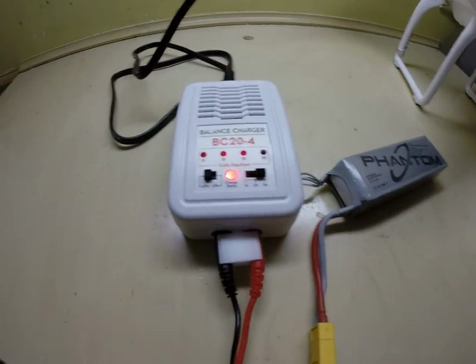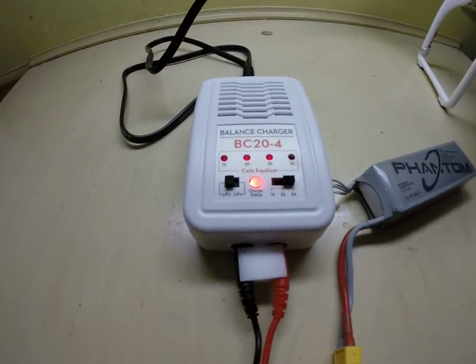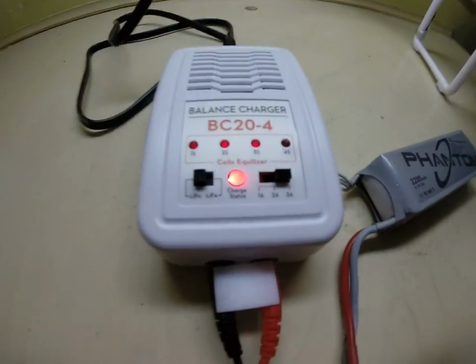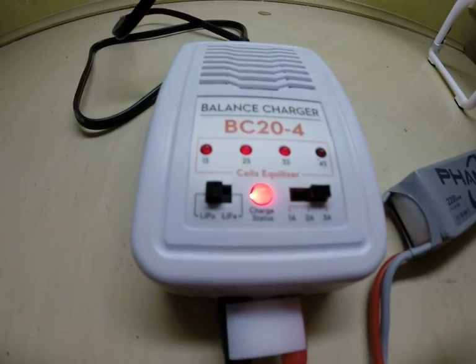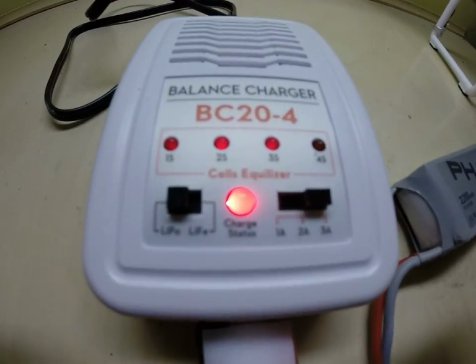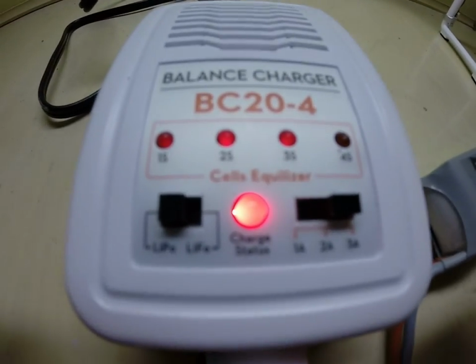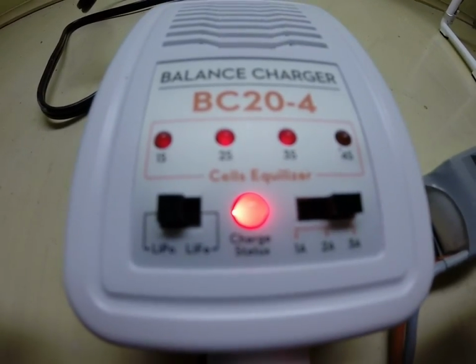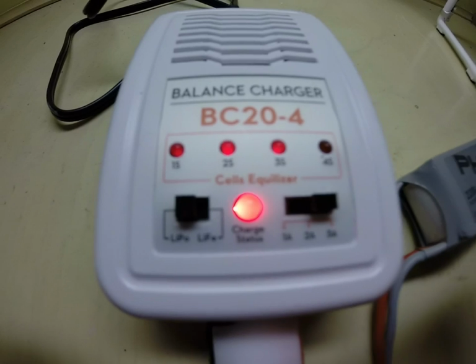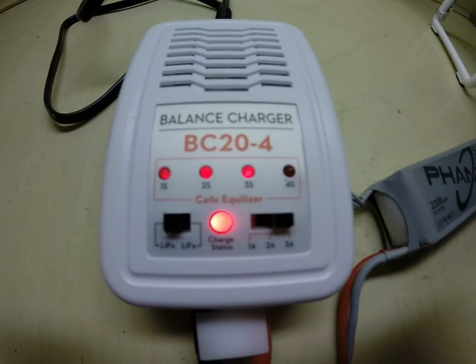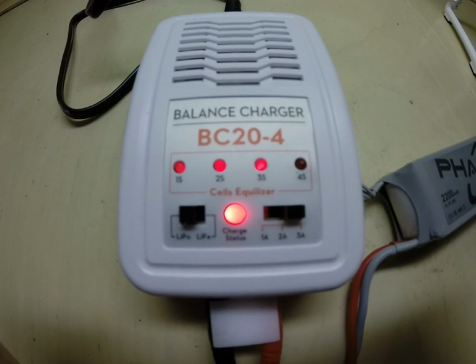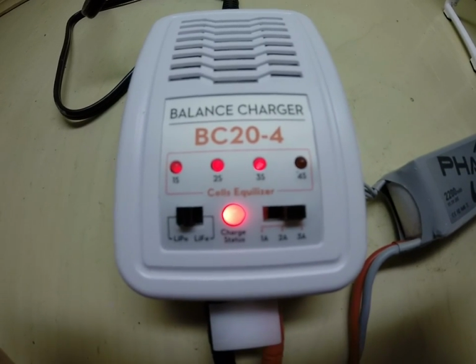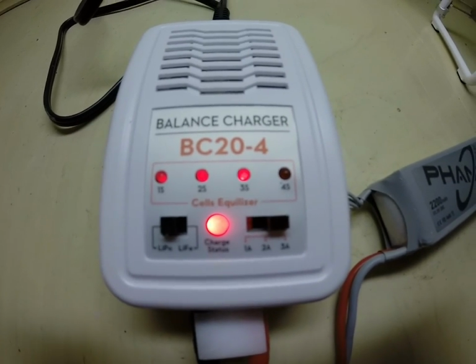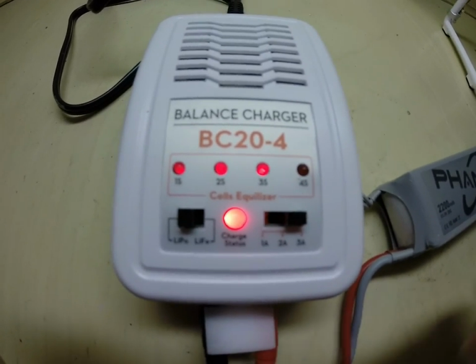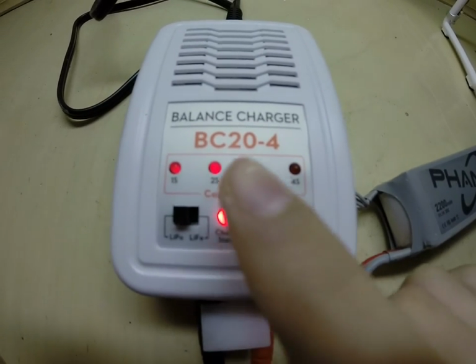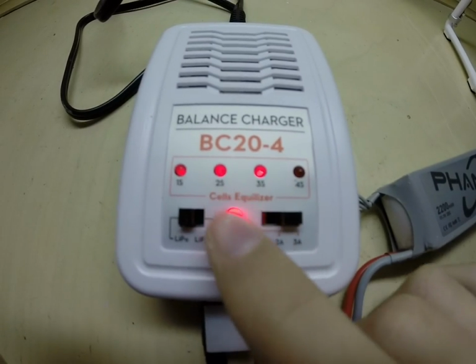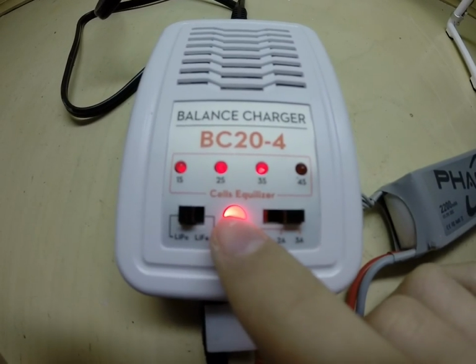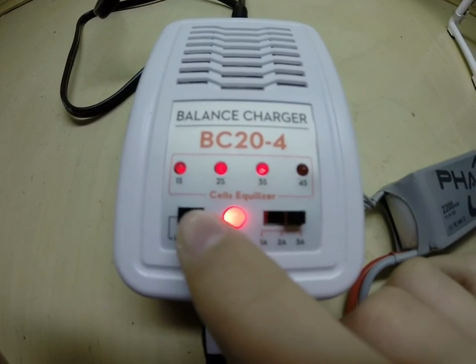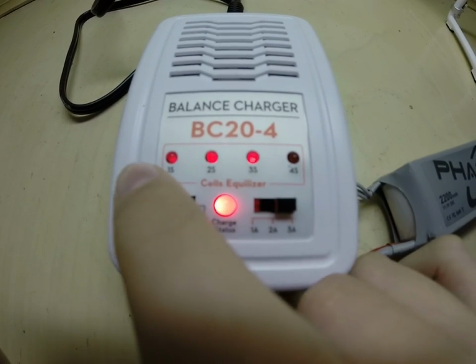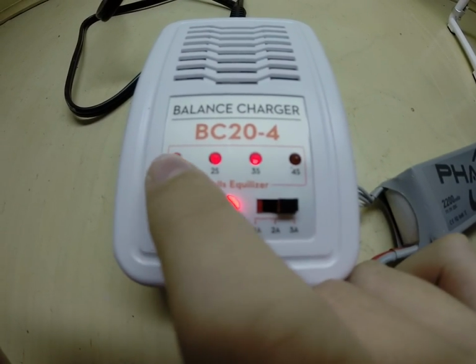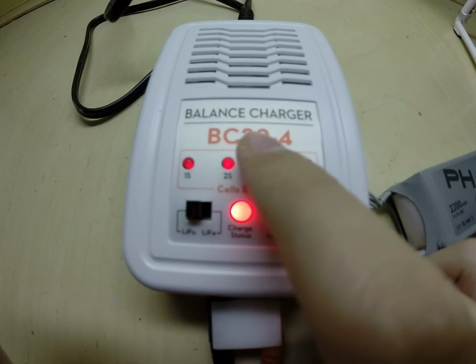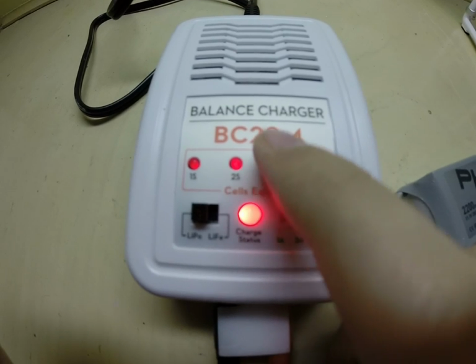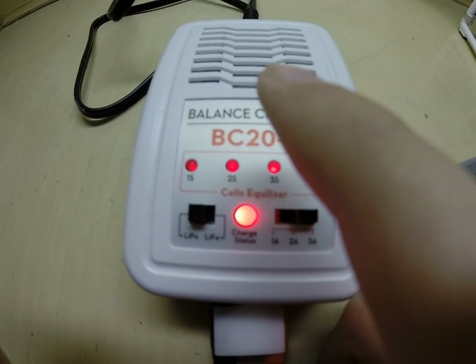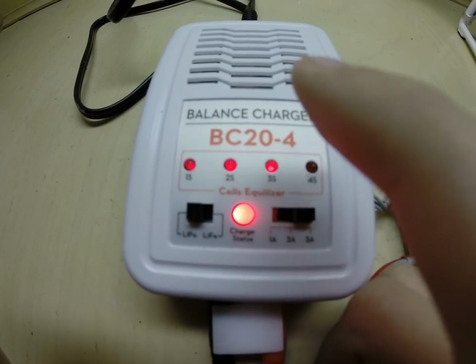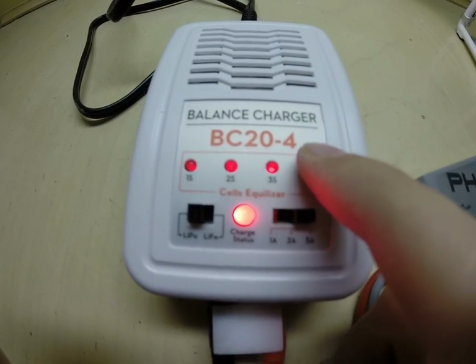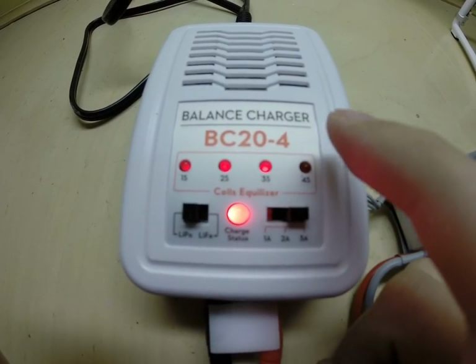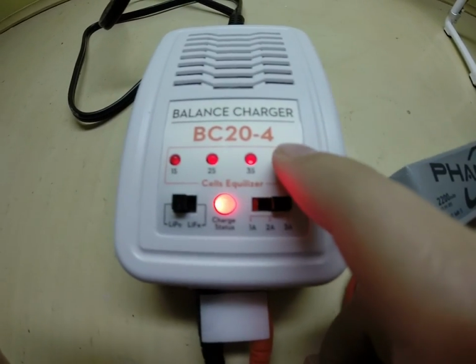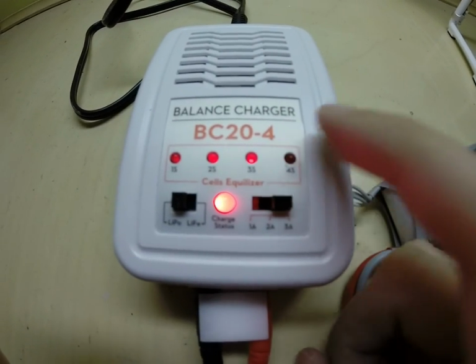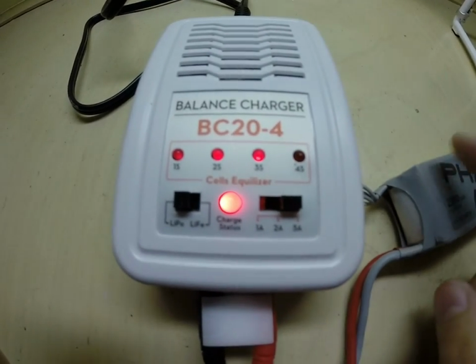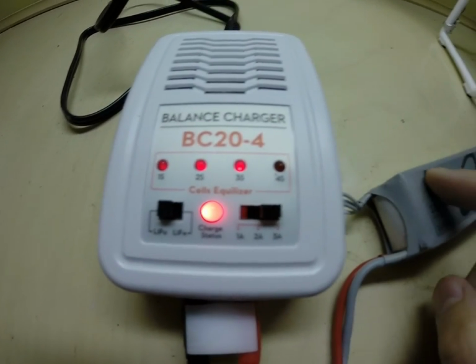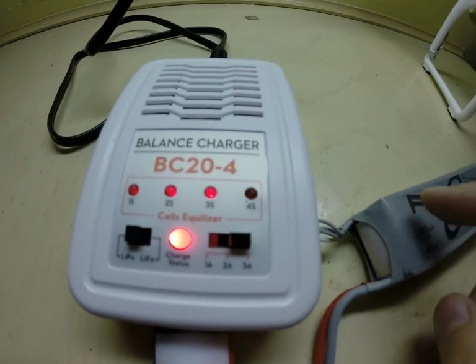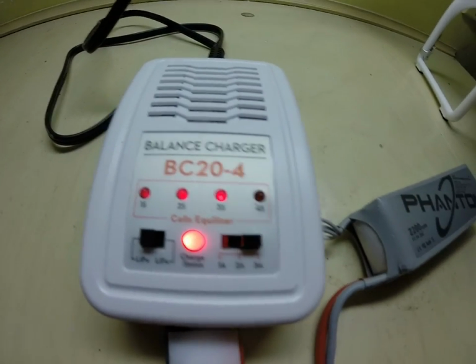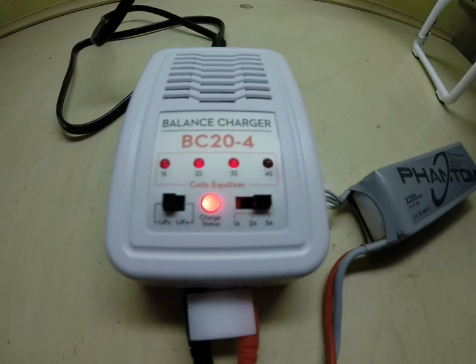These are the lights you should see for the DJI Phantom specifically: charge status, 1S, 2S, and 3S. It shouldn't be lit up to 4S because this isn't a 4S battery.